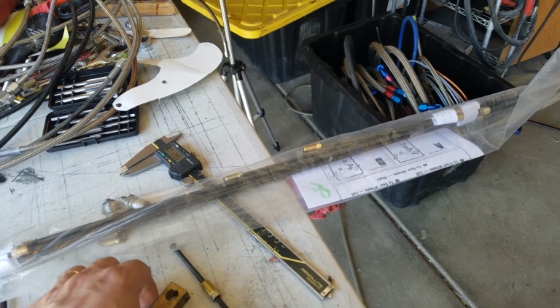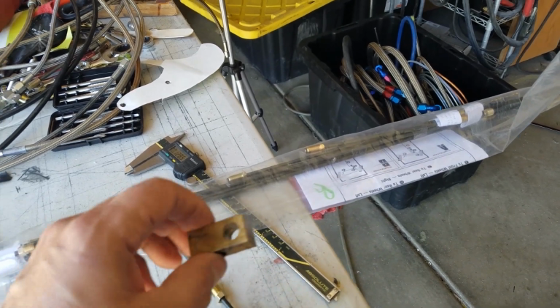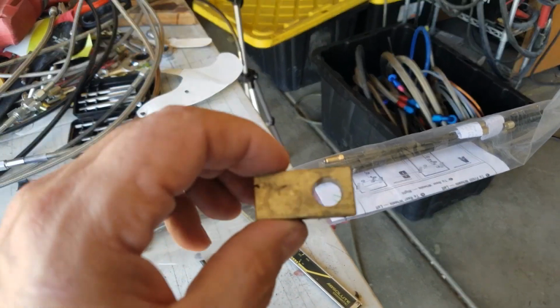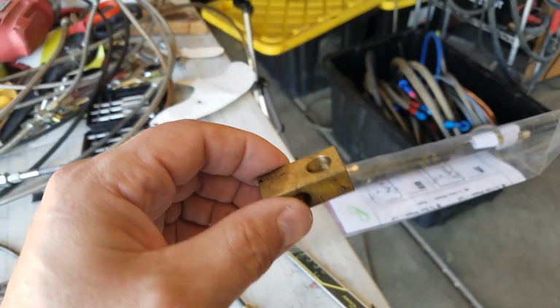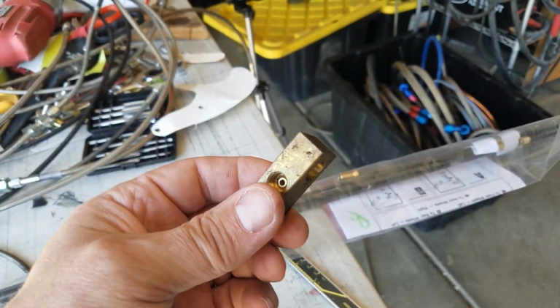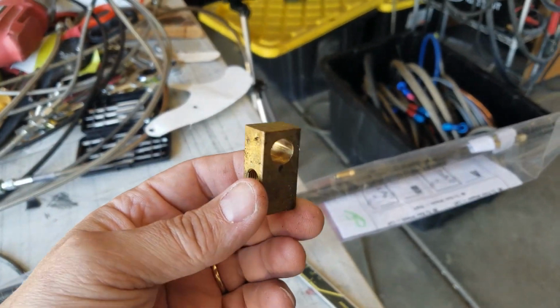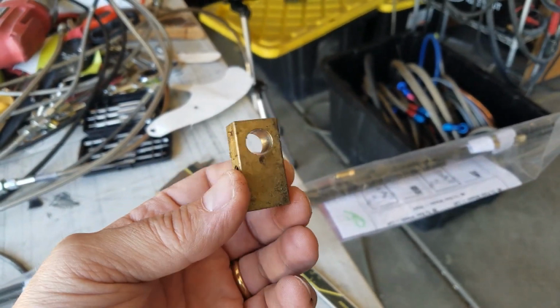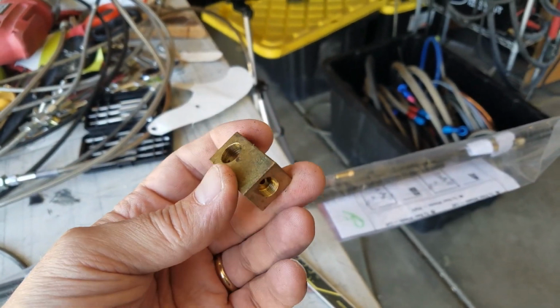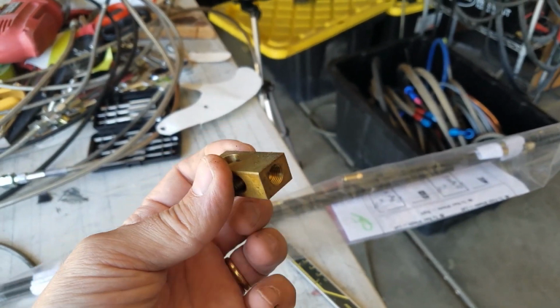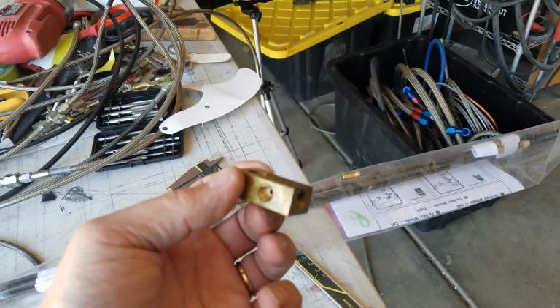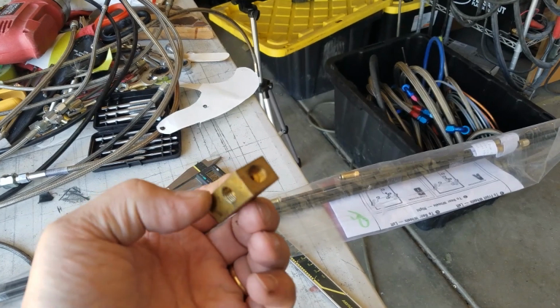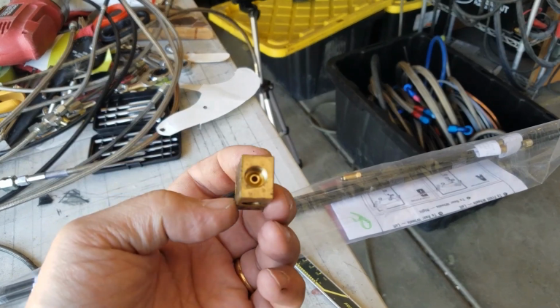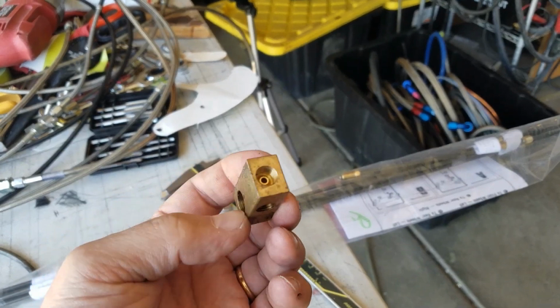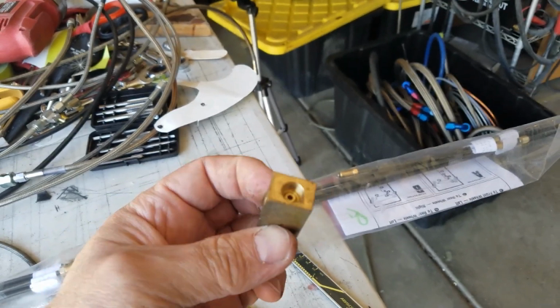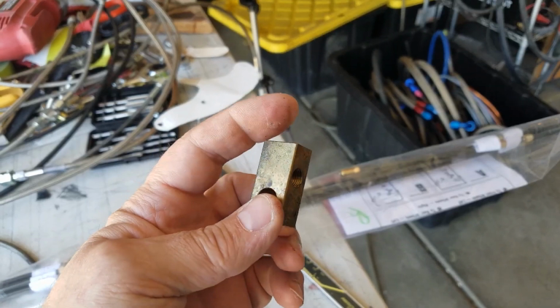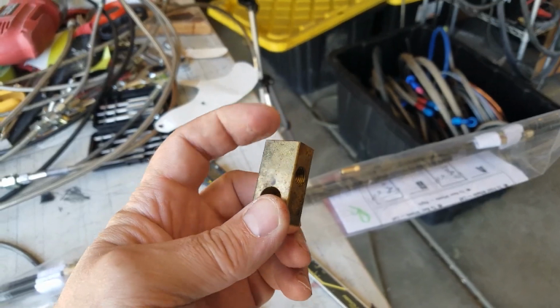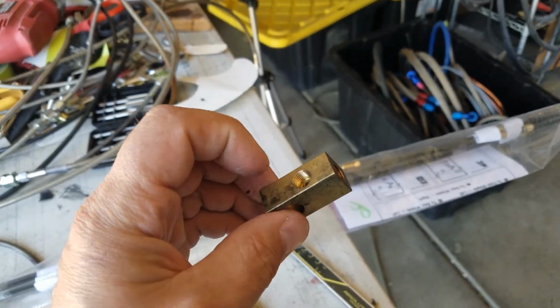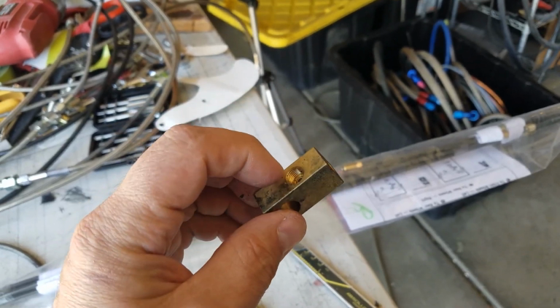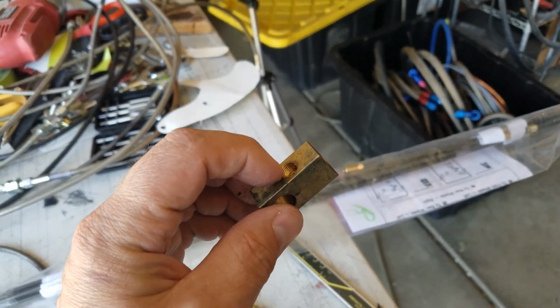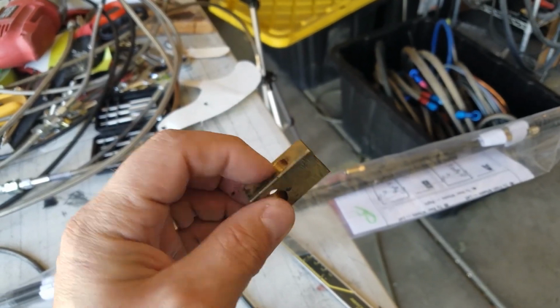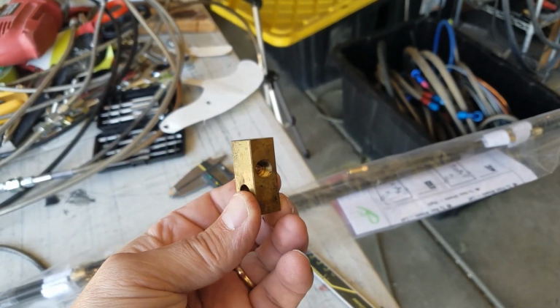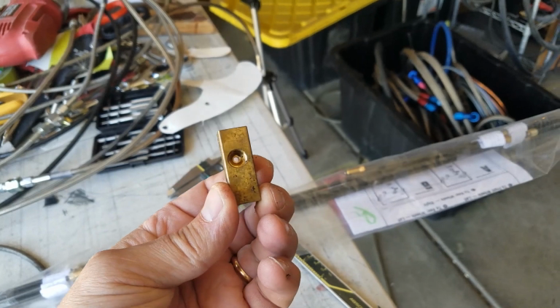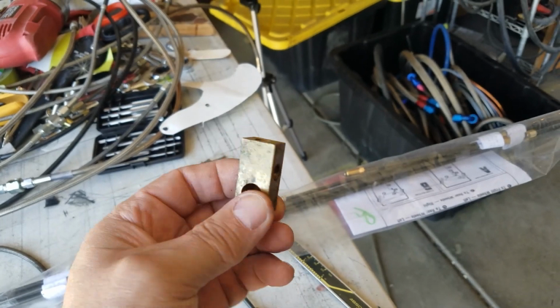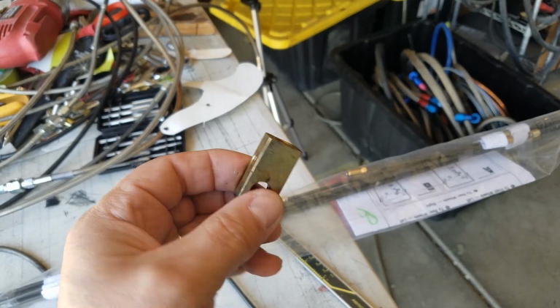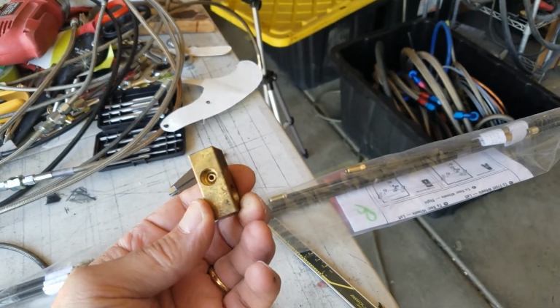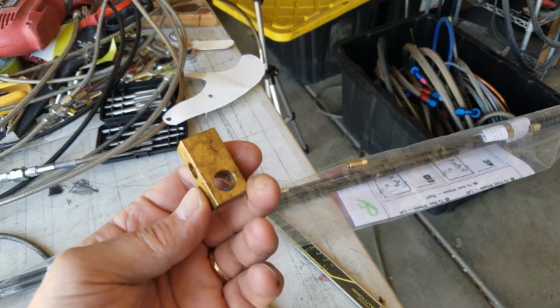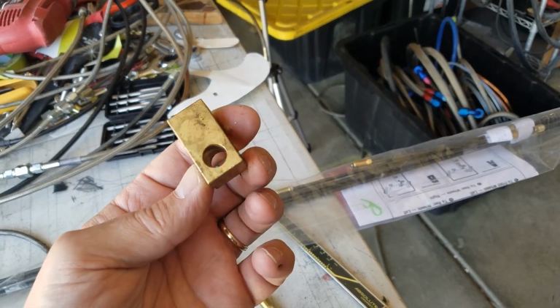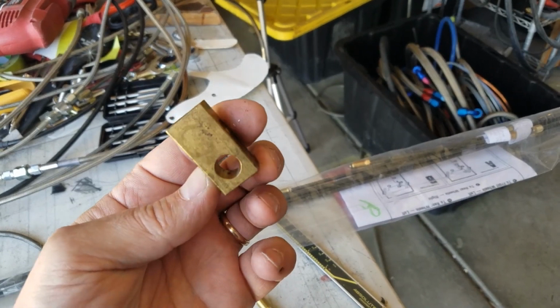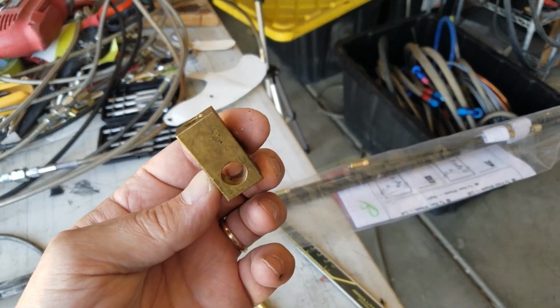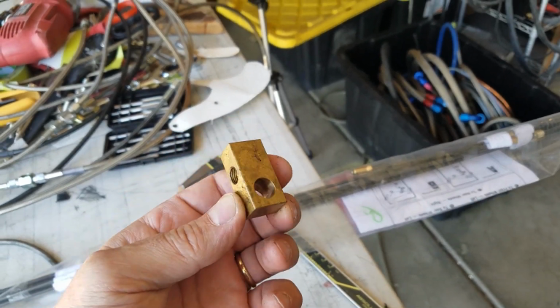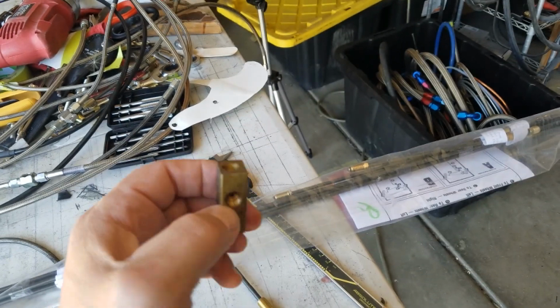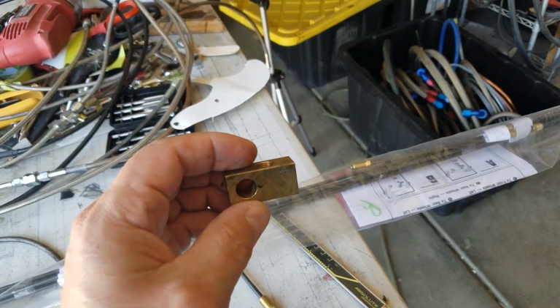The other thing that you will need for the rear brakes is one of these guys, which is a T. So you feed in here and then left and right brake lines go out the sides. And then that can actually just bolt to the frame itself.